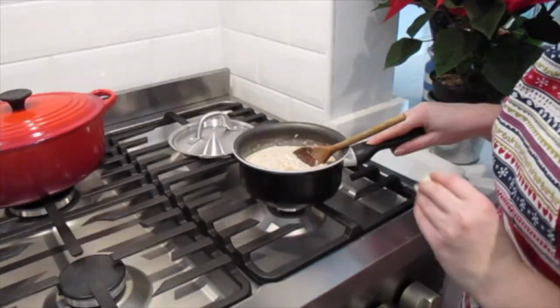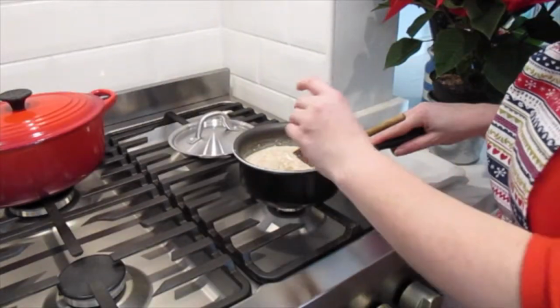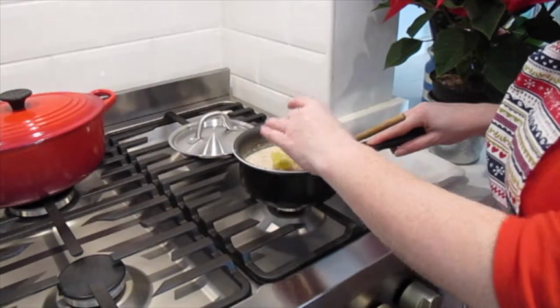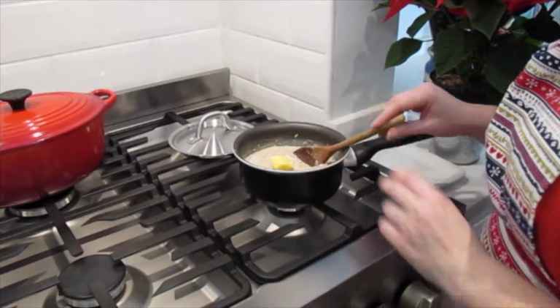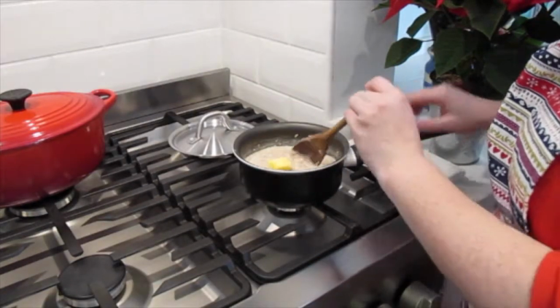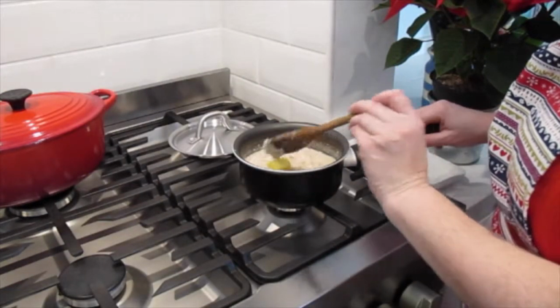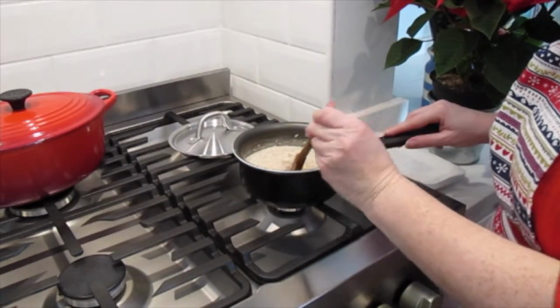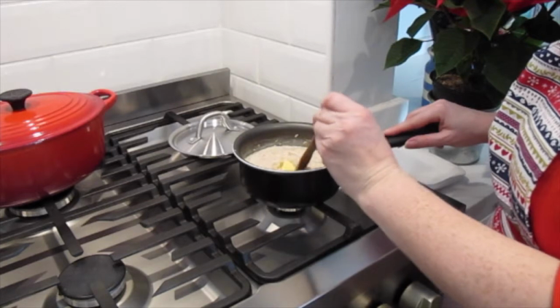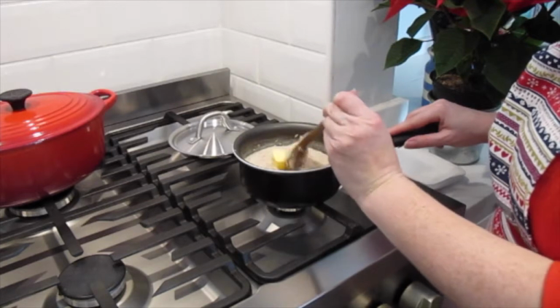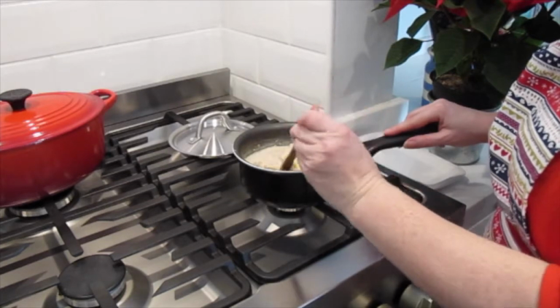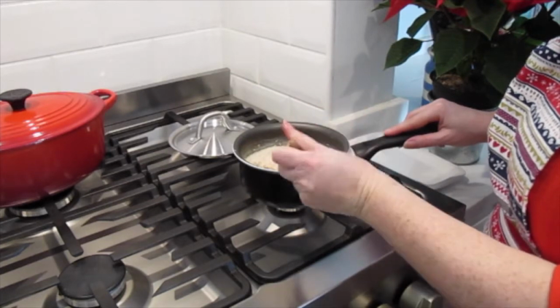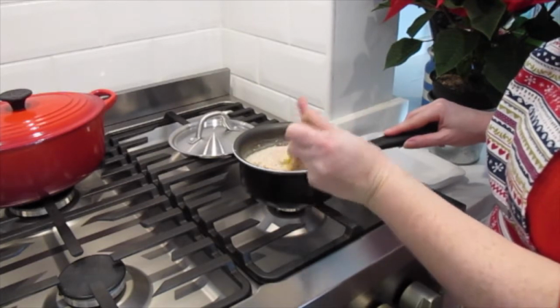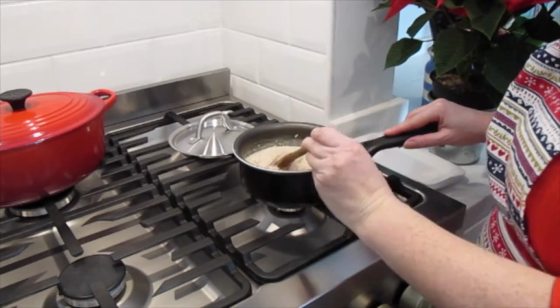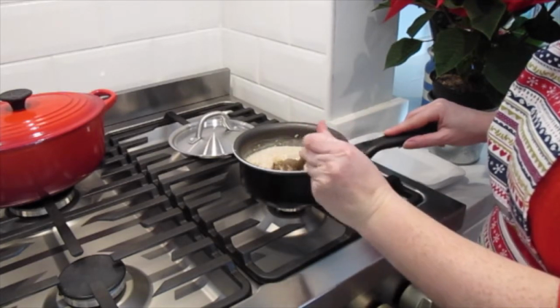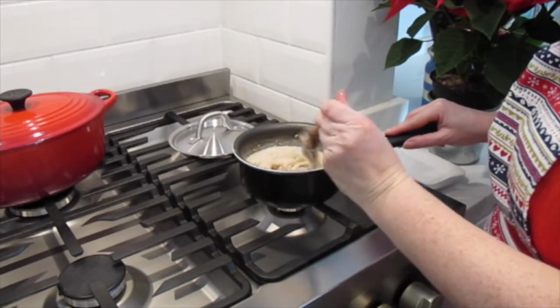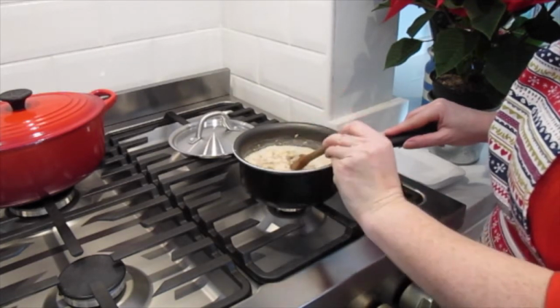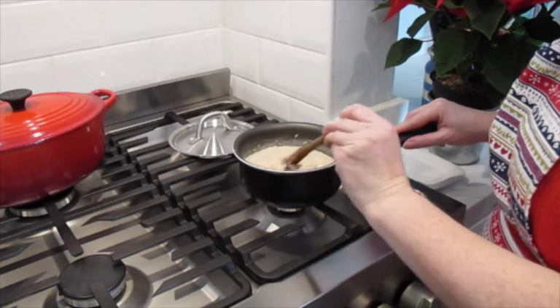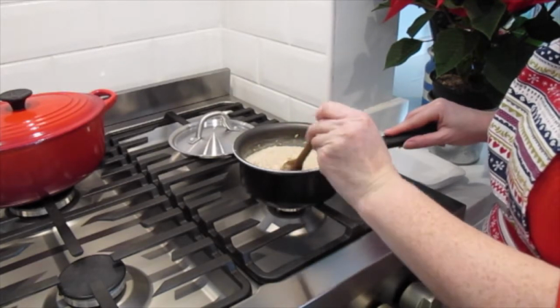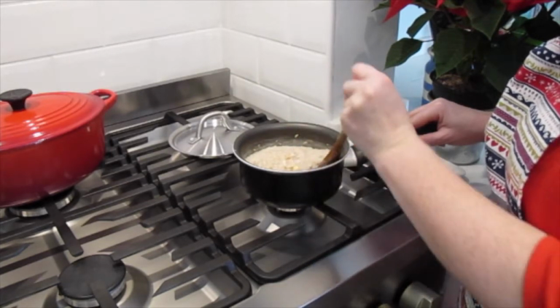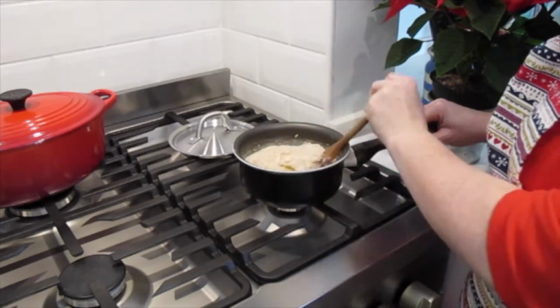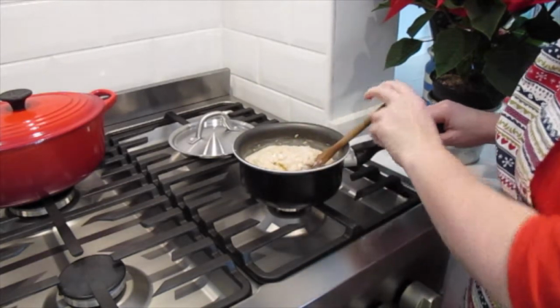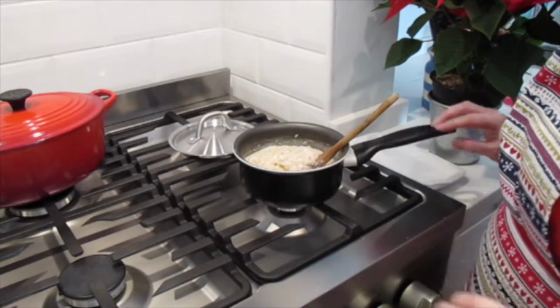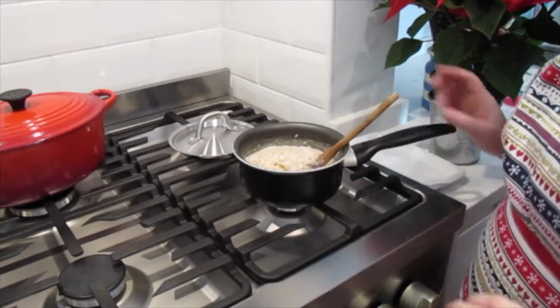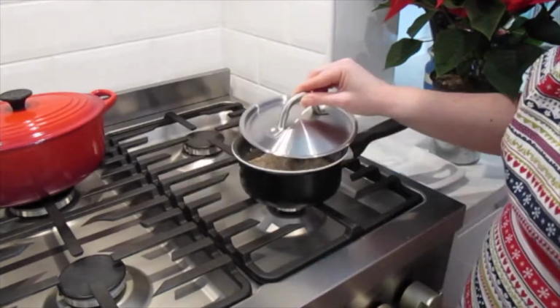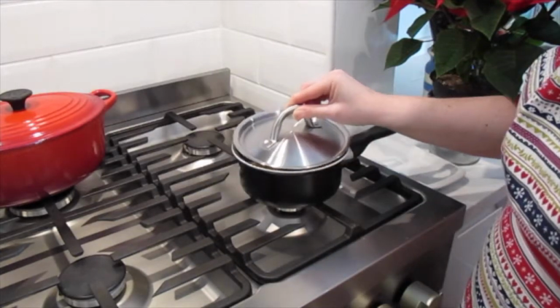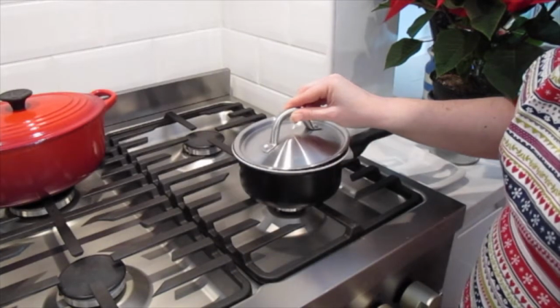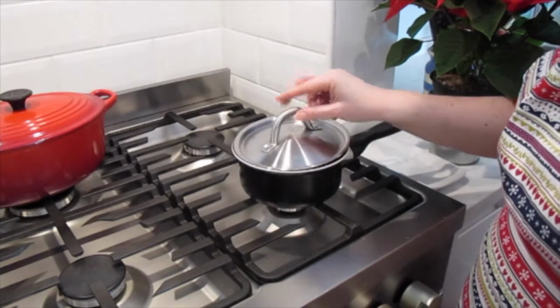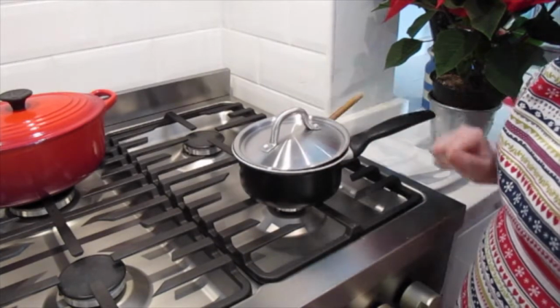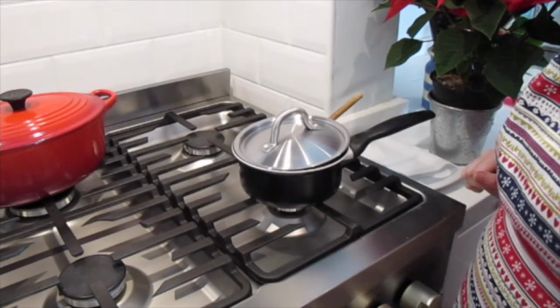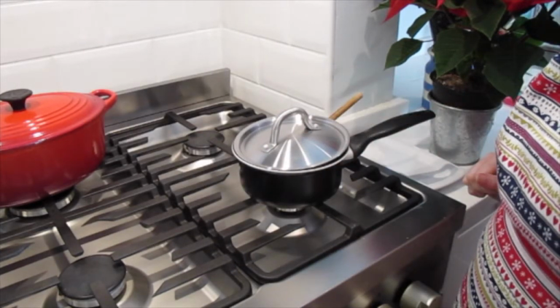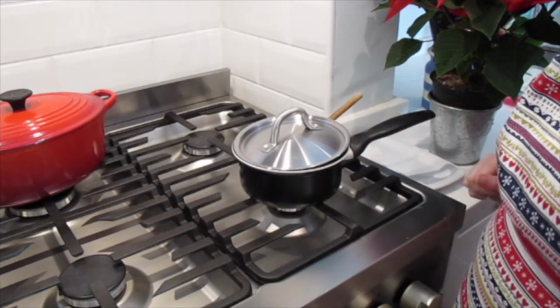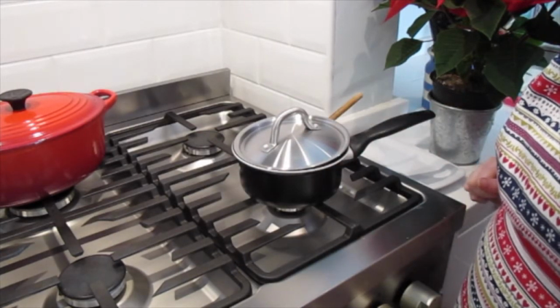Finally, if you want, you can stir in a knob of butter and let that melt. Turn off the heat and leave on one side until you're ready to serve.